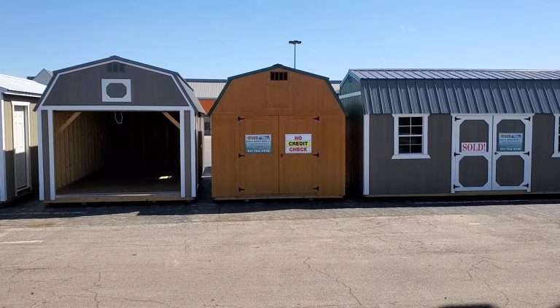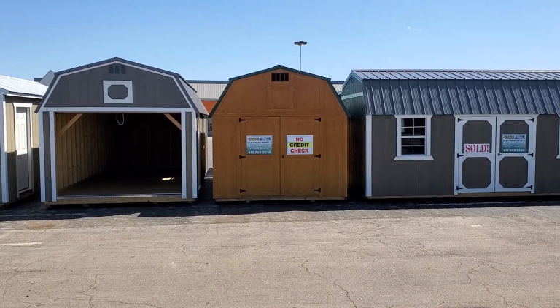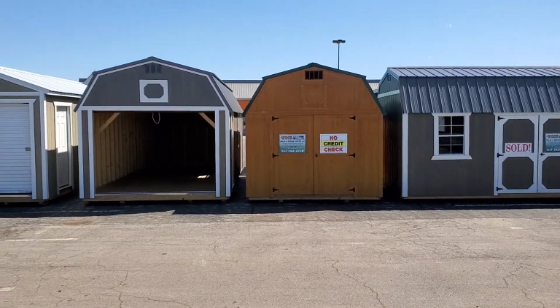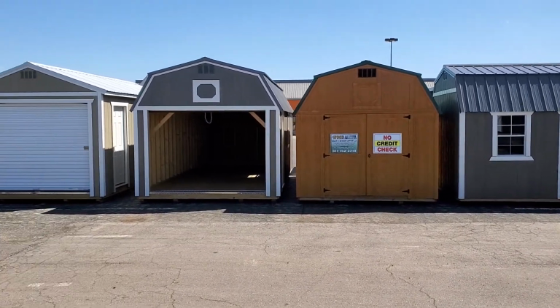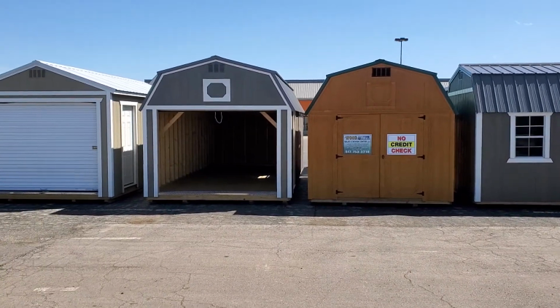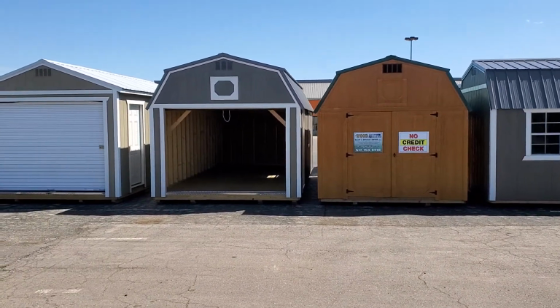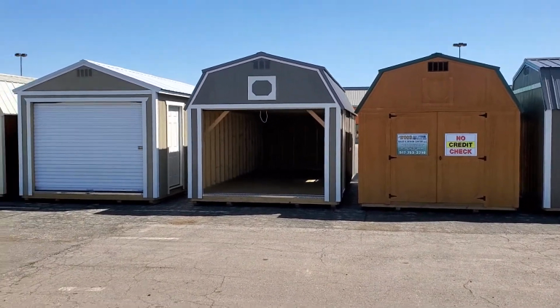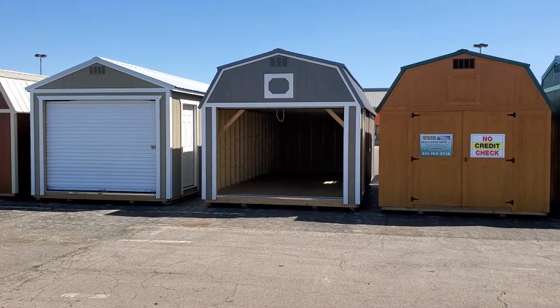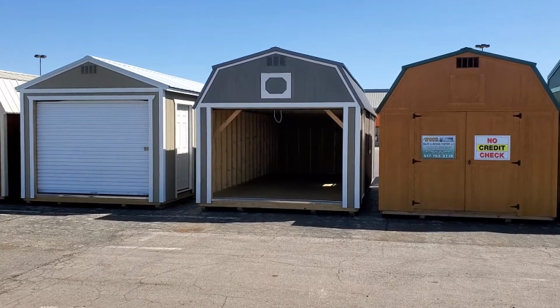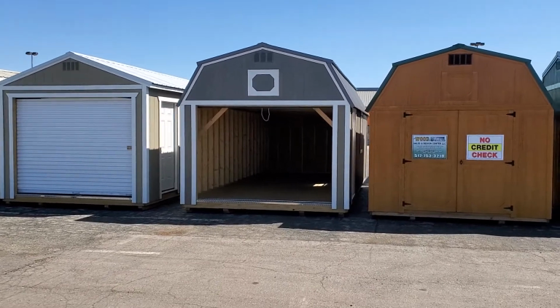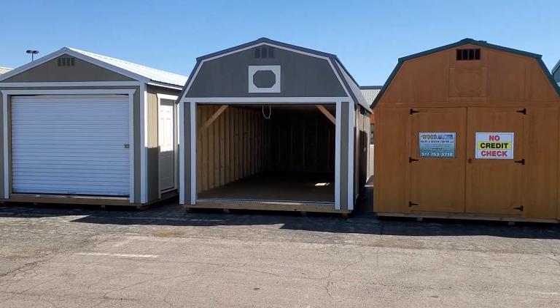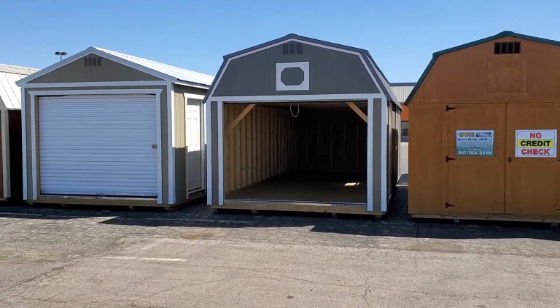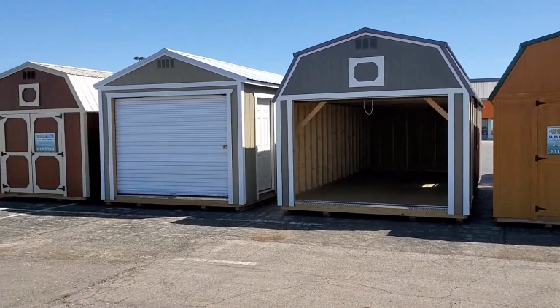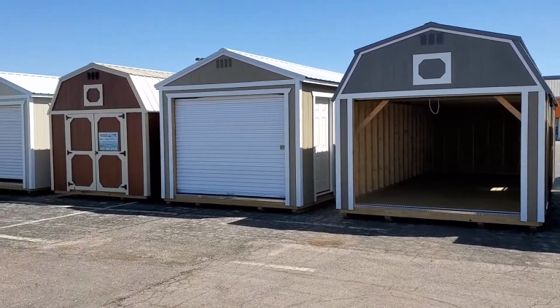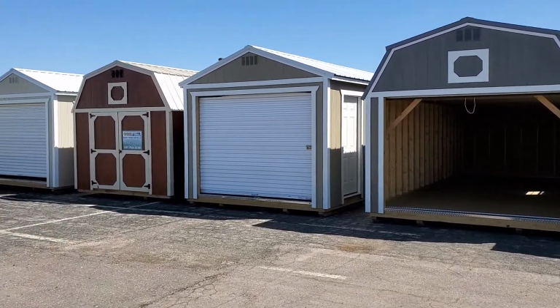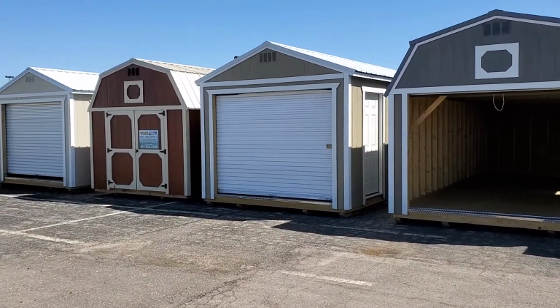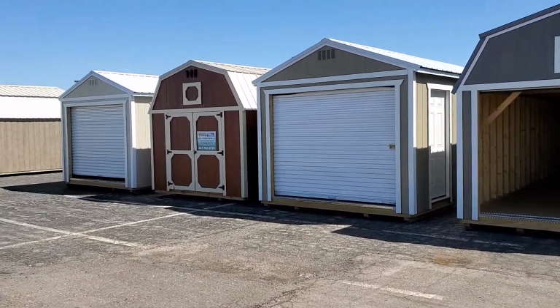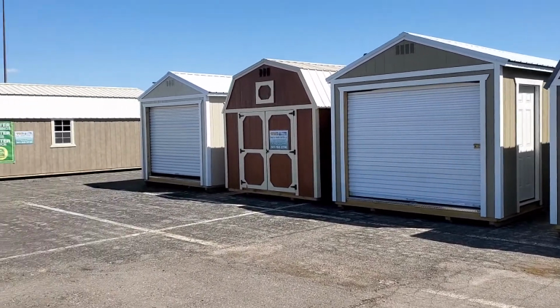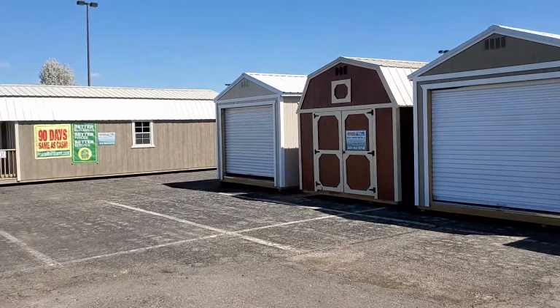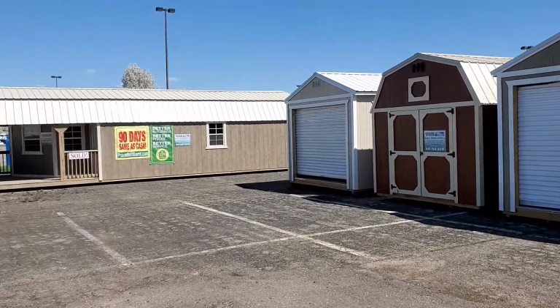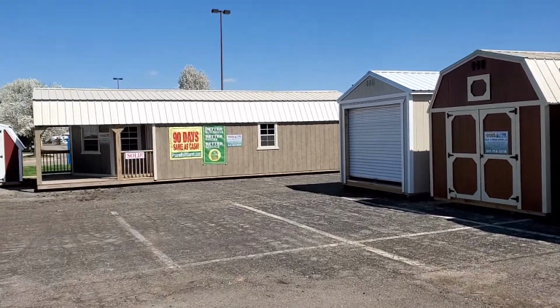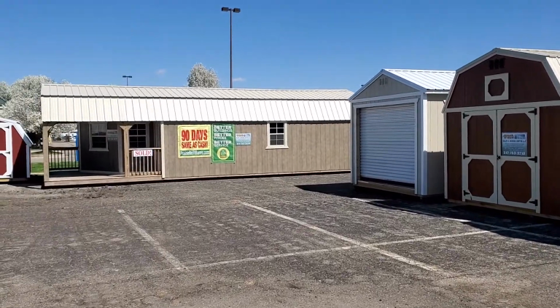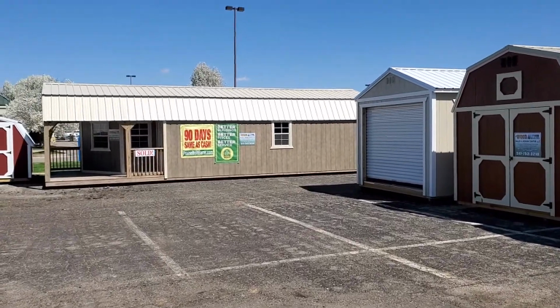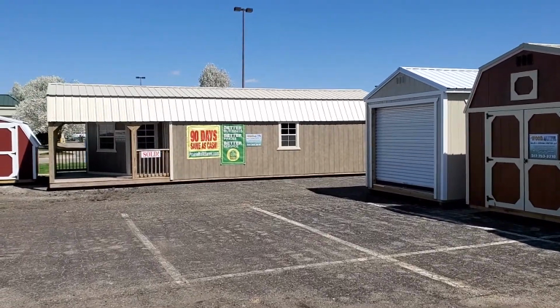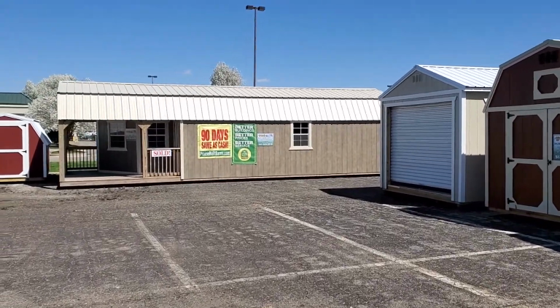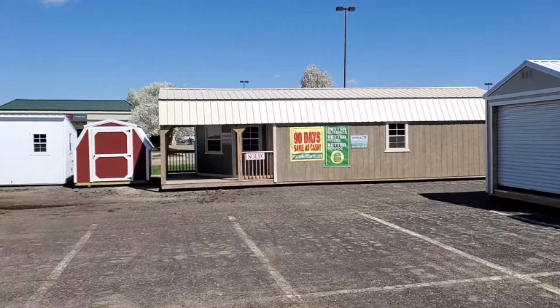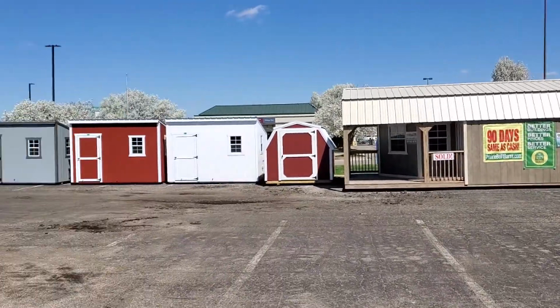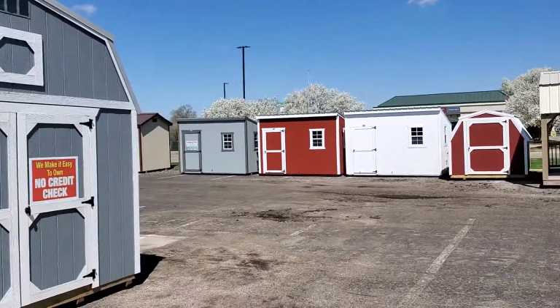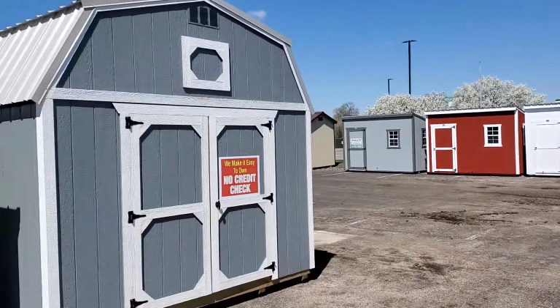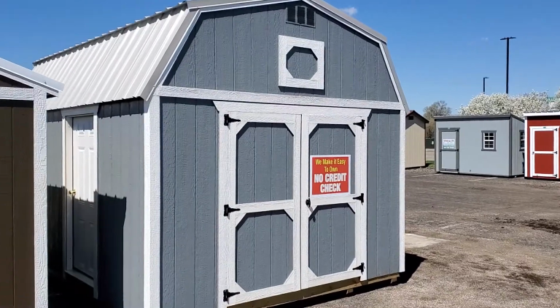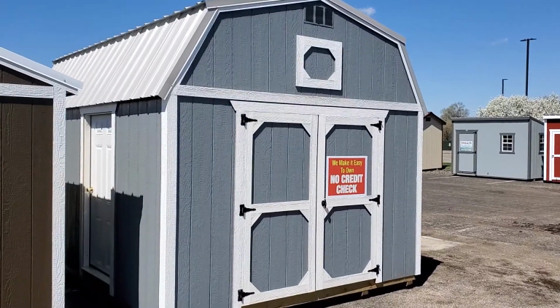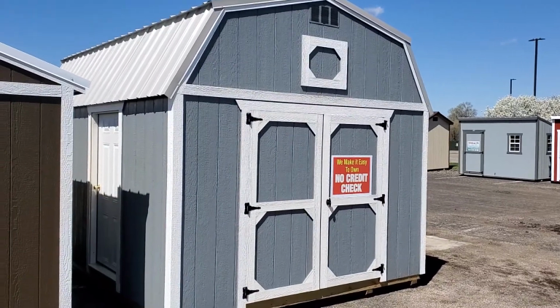Good afternoon shed family. Today is Tuesday, April 13th and we would like to do our daily spotlight video on three sheds. The first shed we're going to go over today is a 12 foot wide...